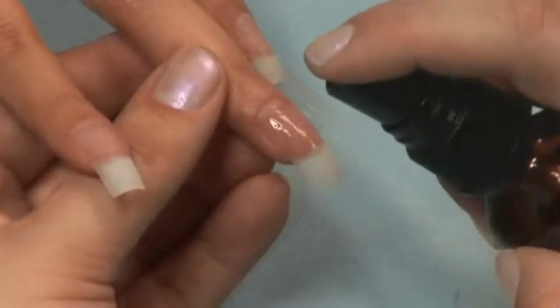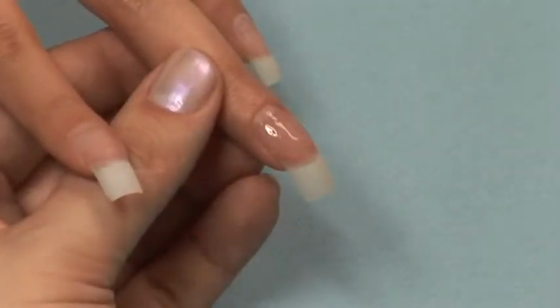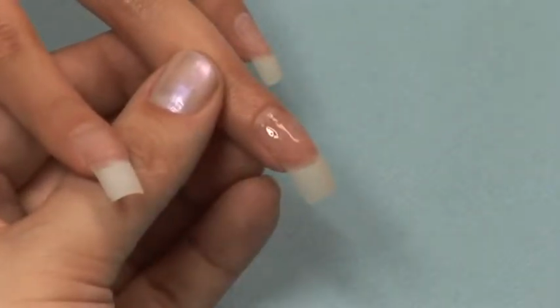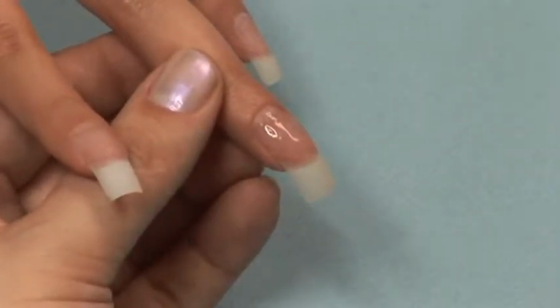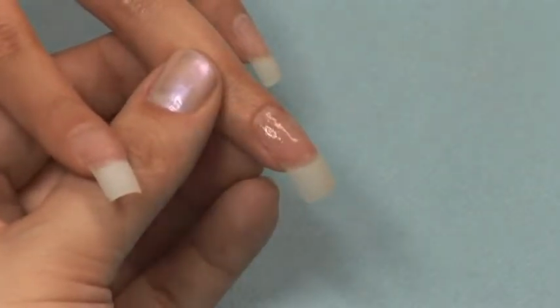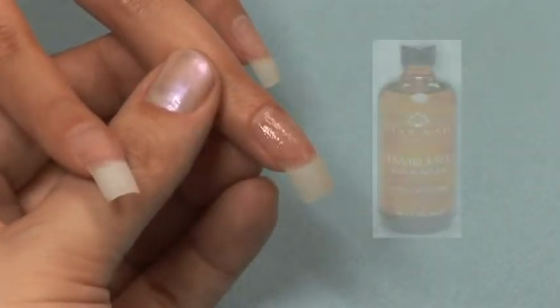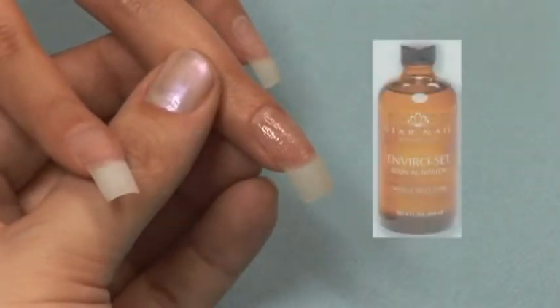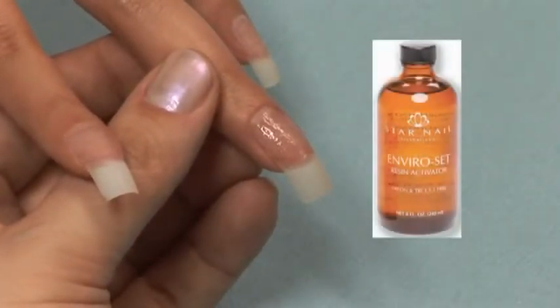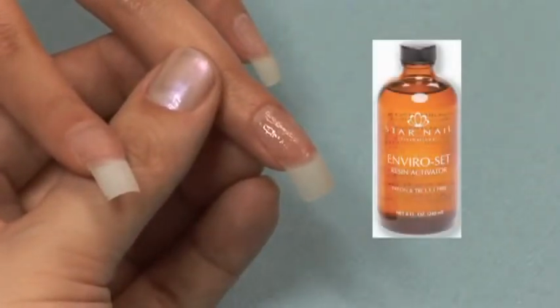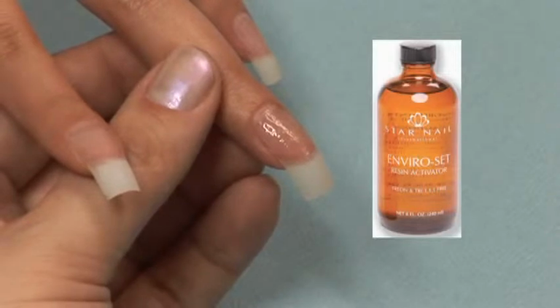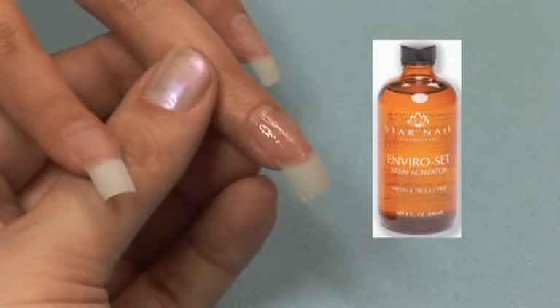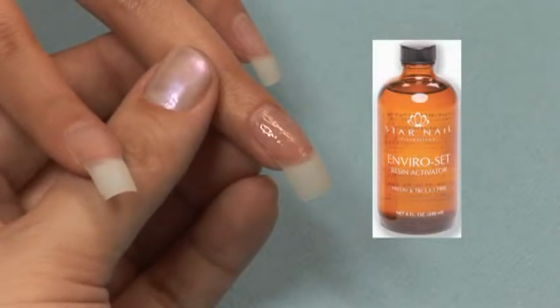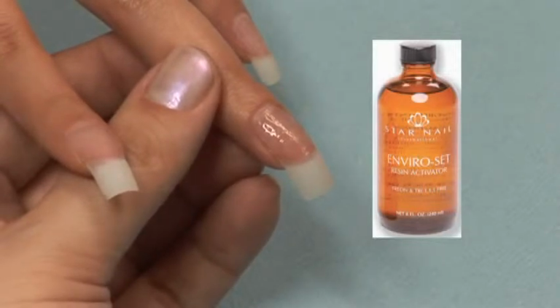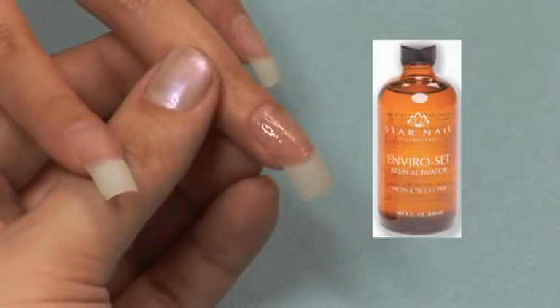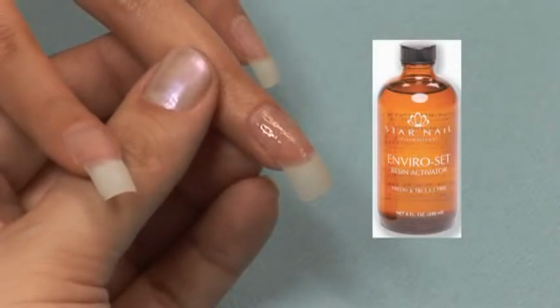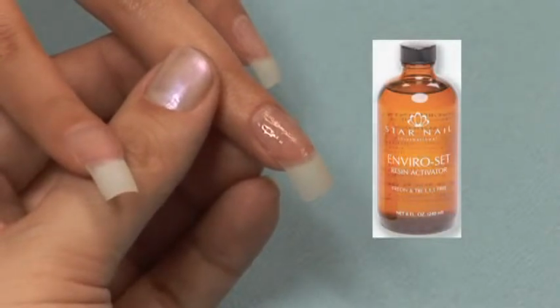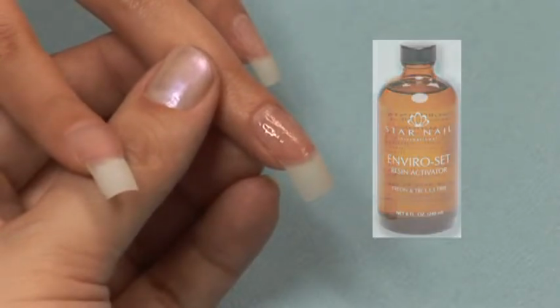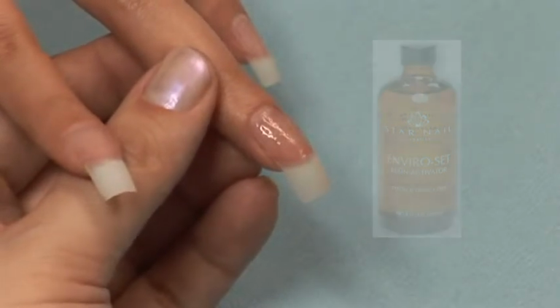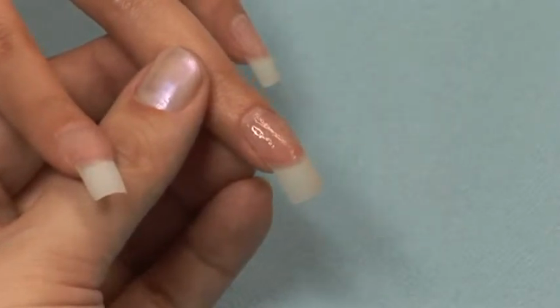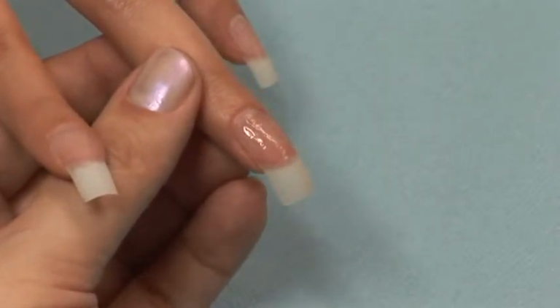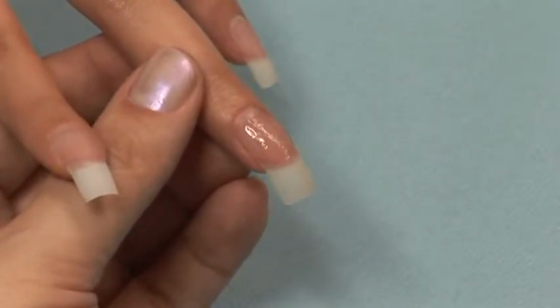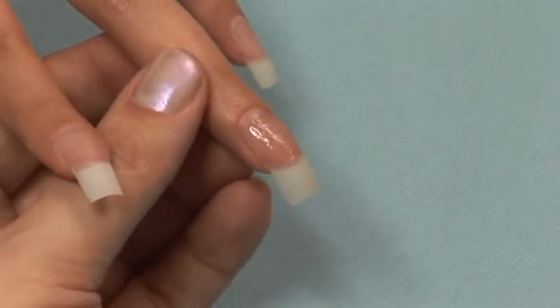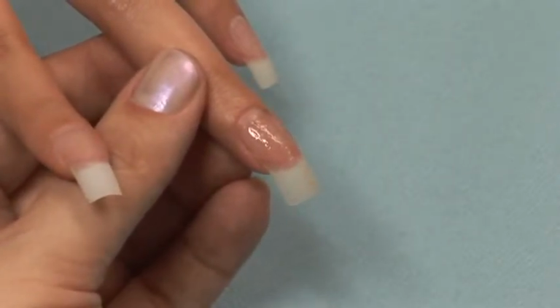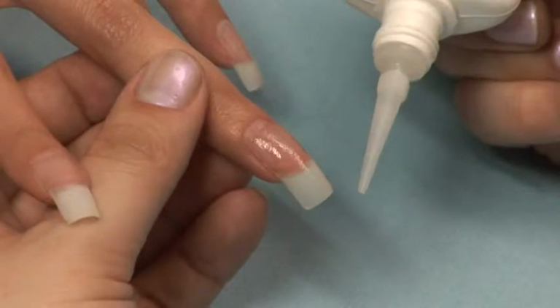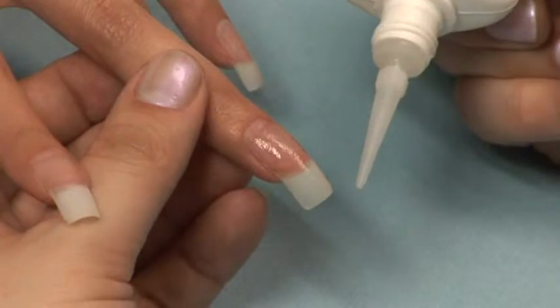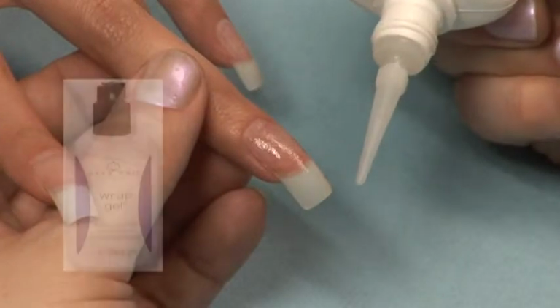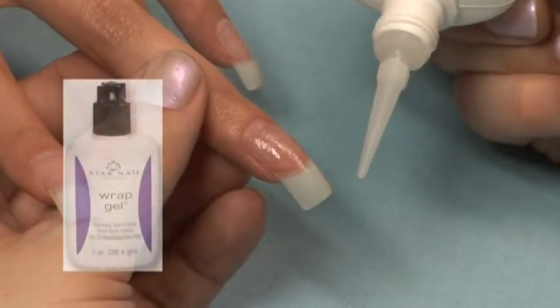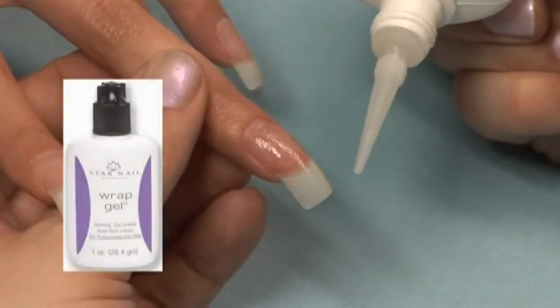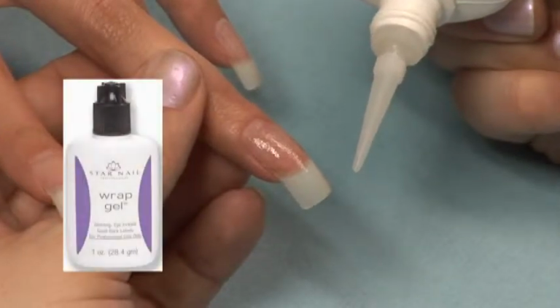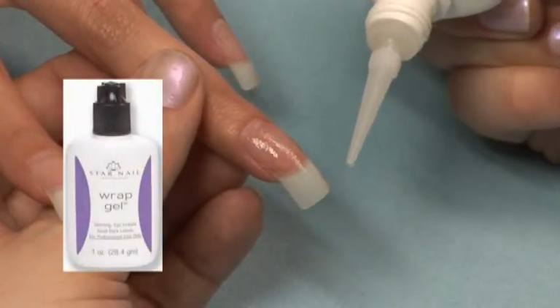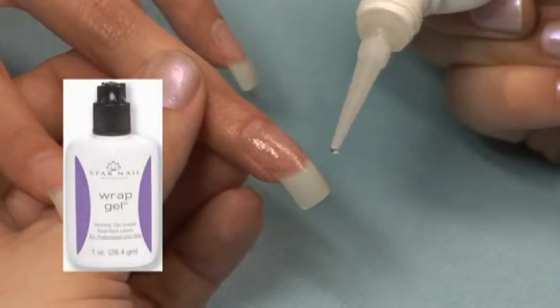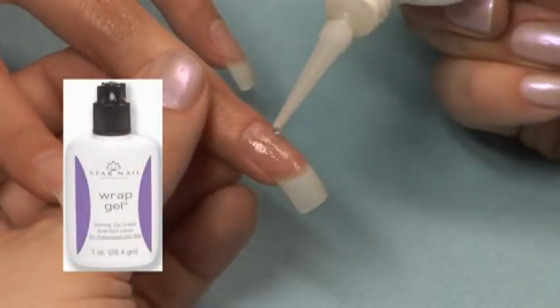Cure the resin with a coat of Brush-On Activator or Spray-On Activator. Apply a small line of Rapture Gel, otherwise known as Daylight Gel, down the center of the nail.